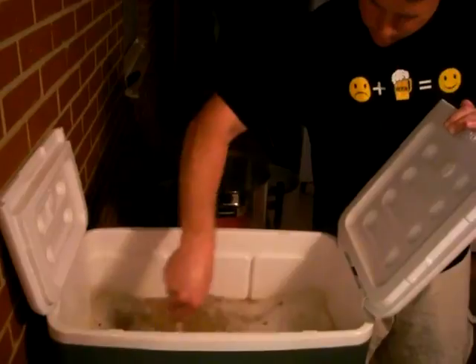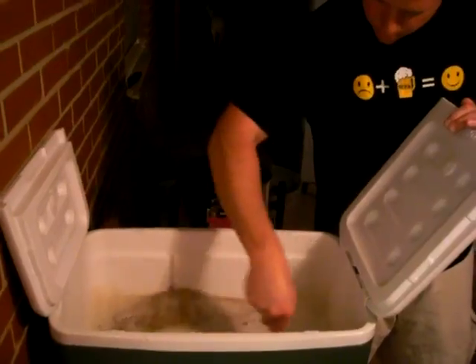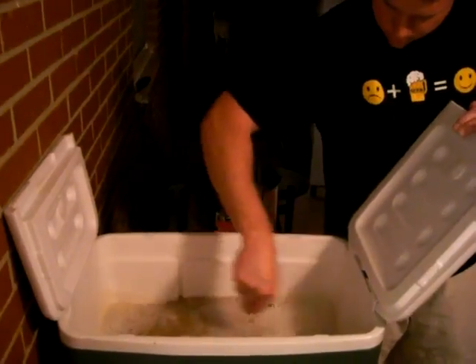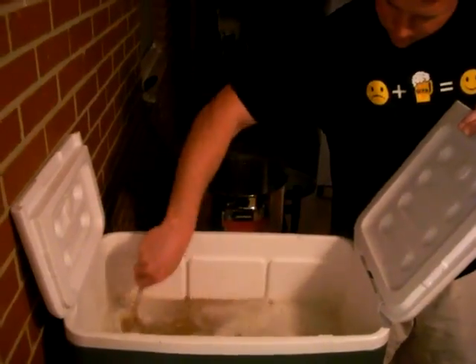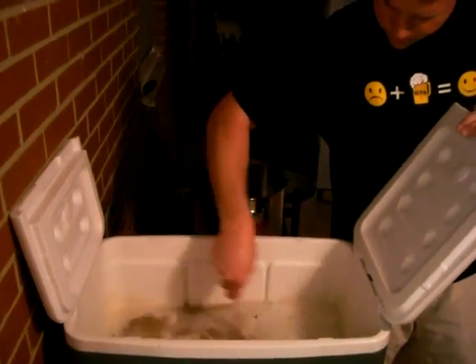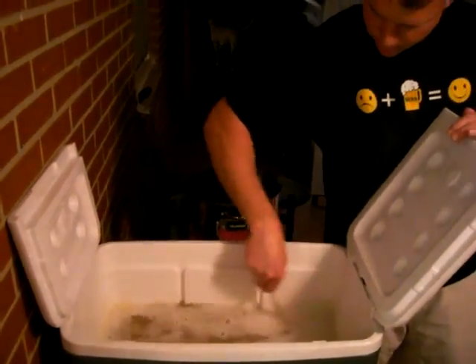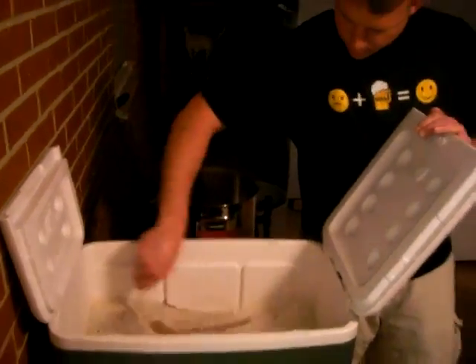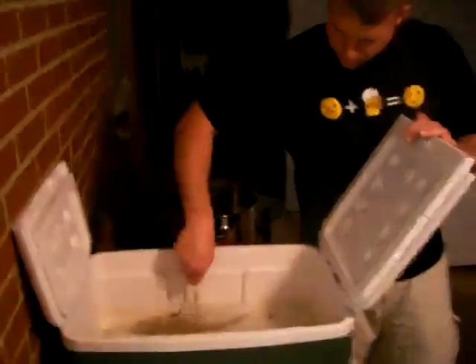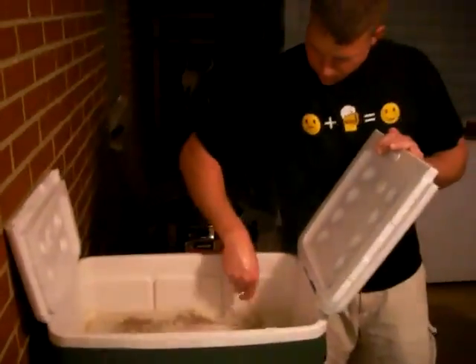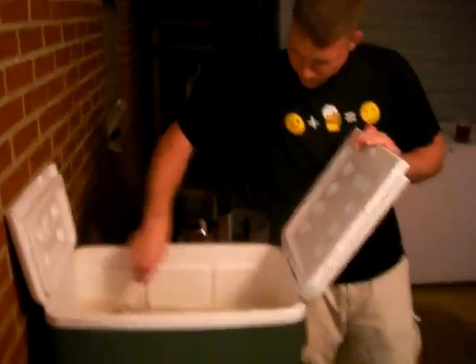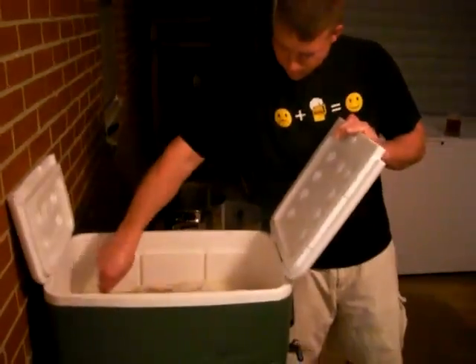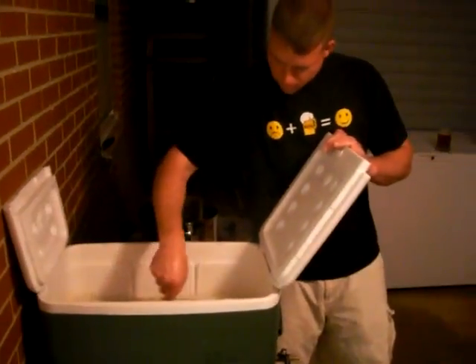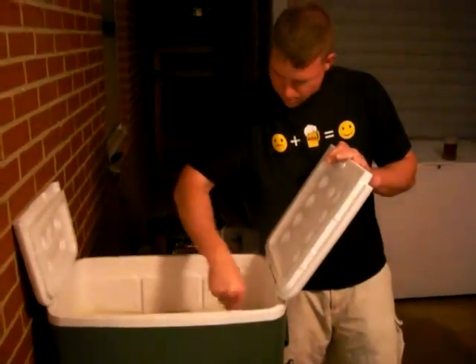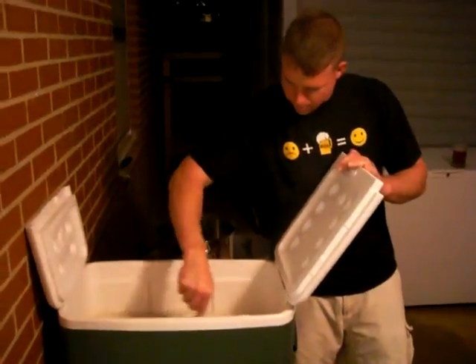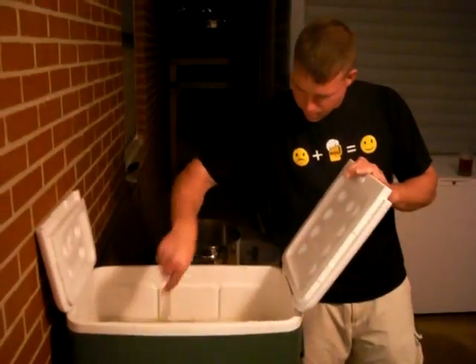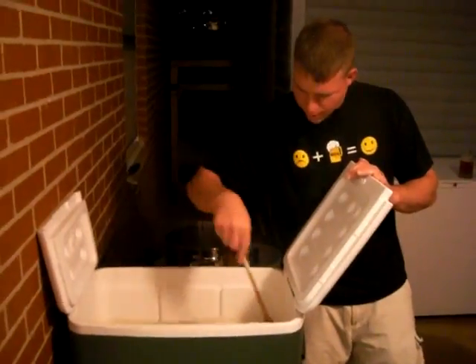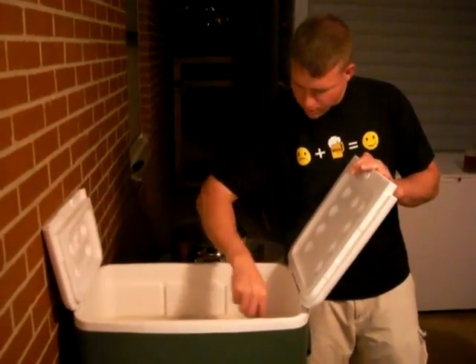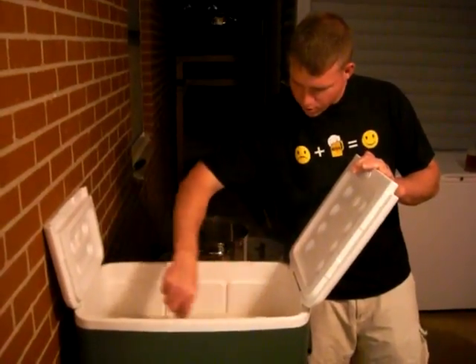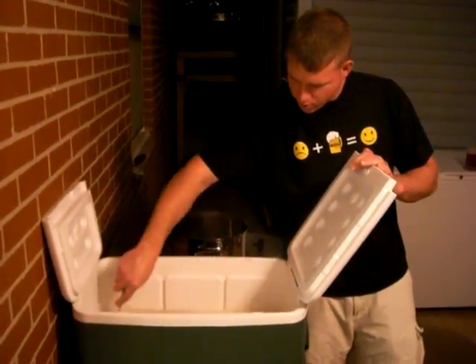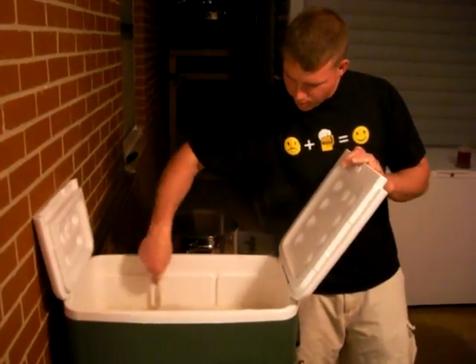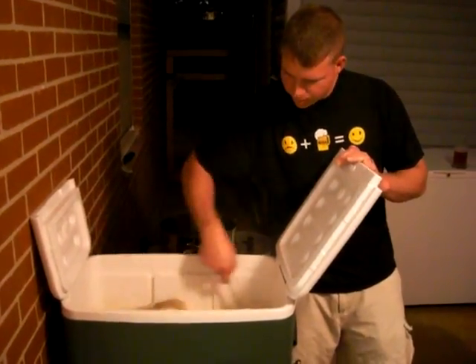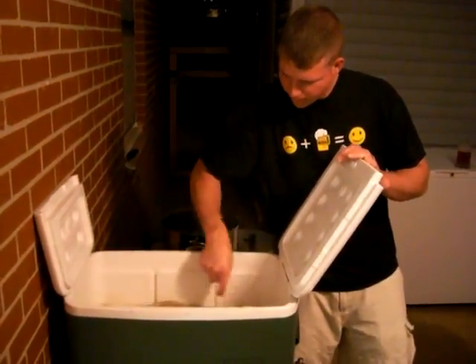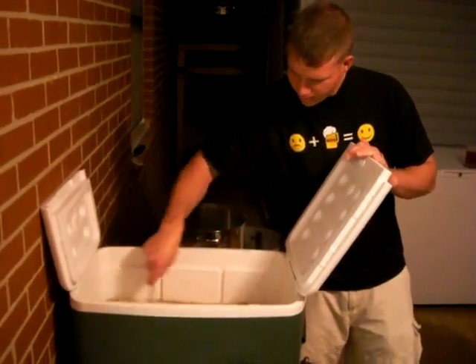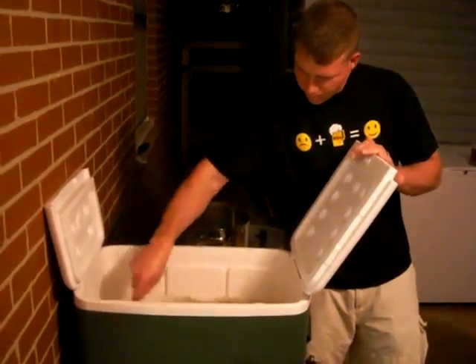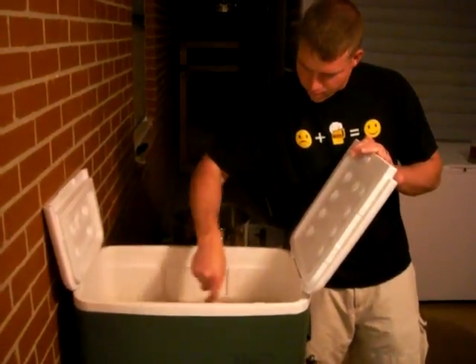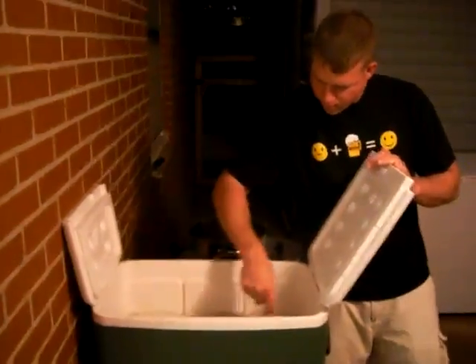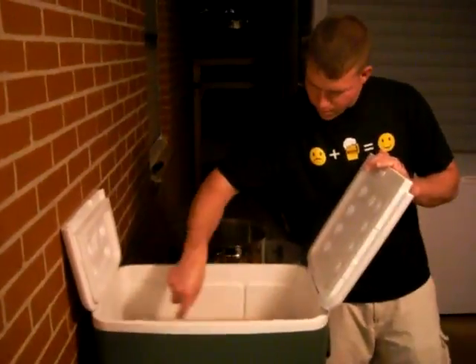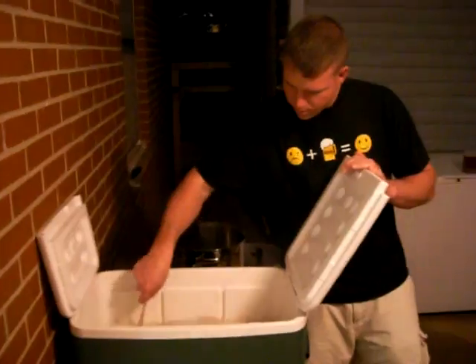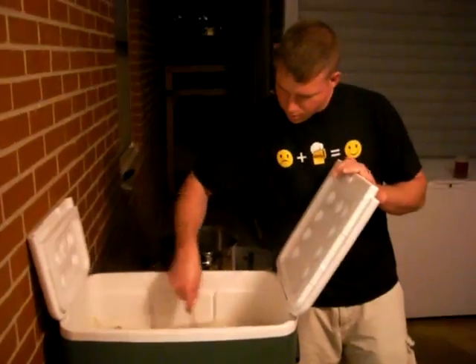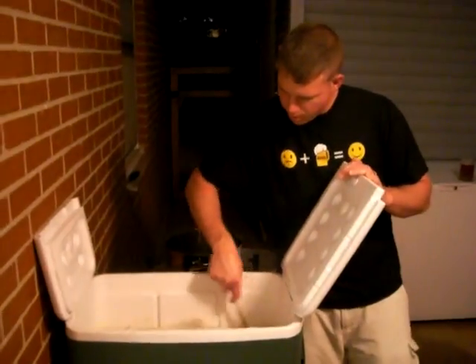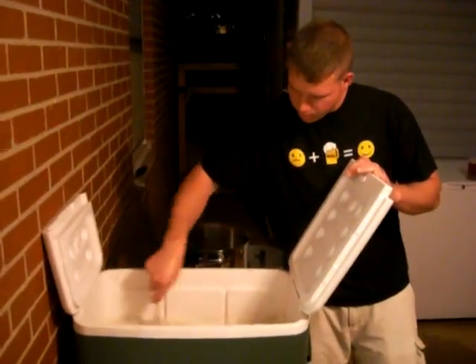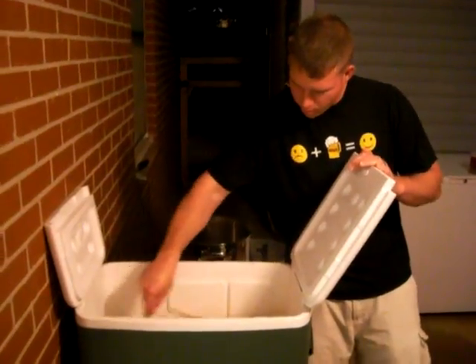This is going to raise the temperature and get the last bit of those sugars extracted out. We'll let this sit for about 10 minutes and then we're going to drain it and we're going to sparge.